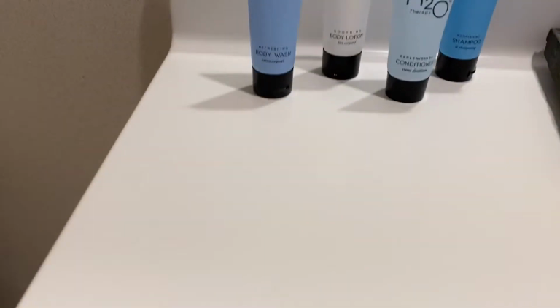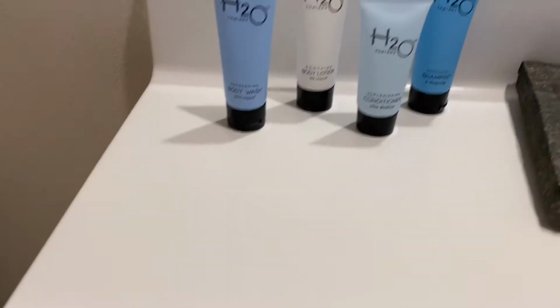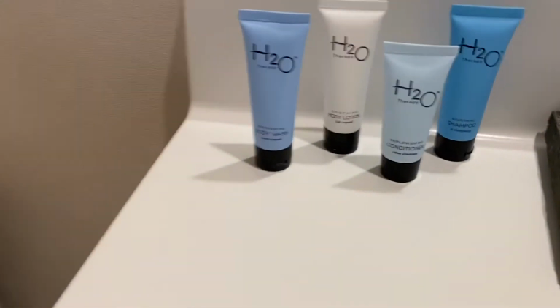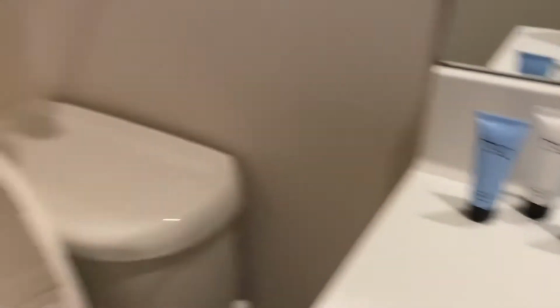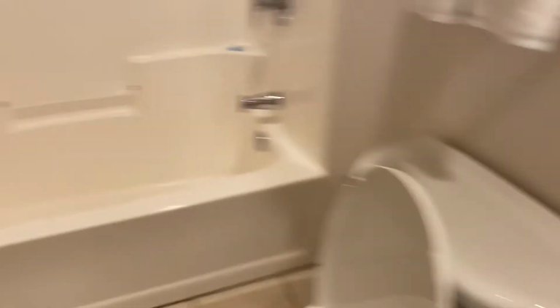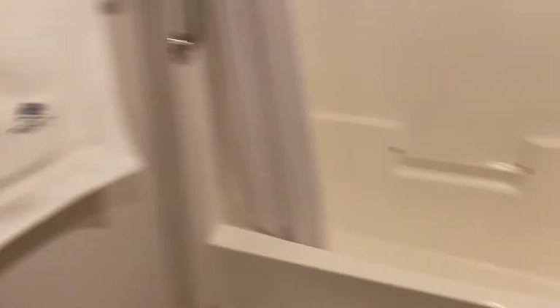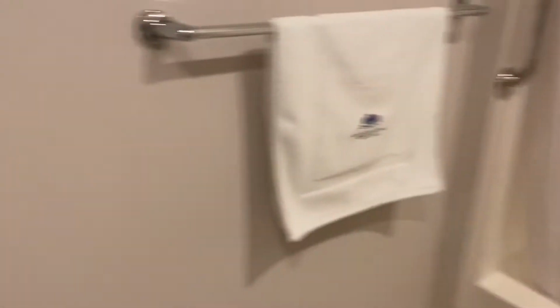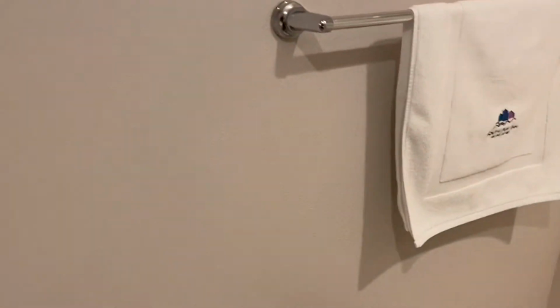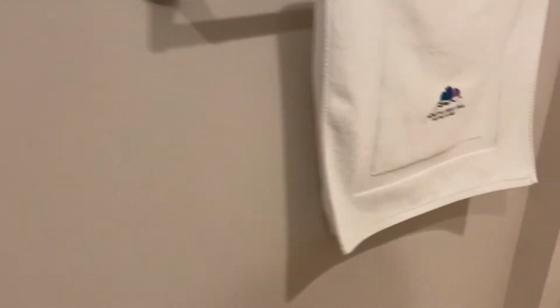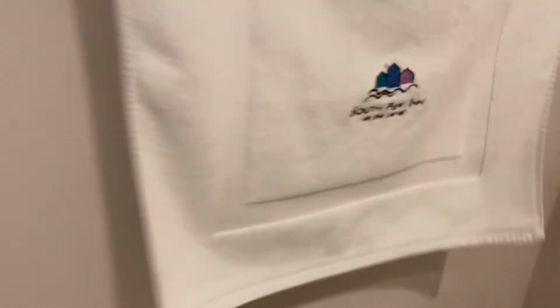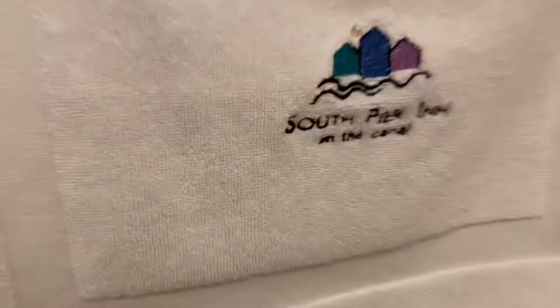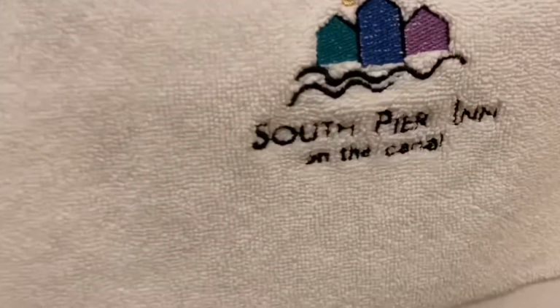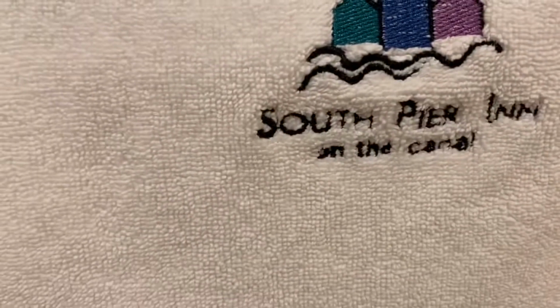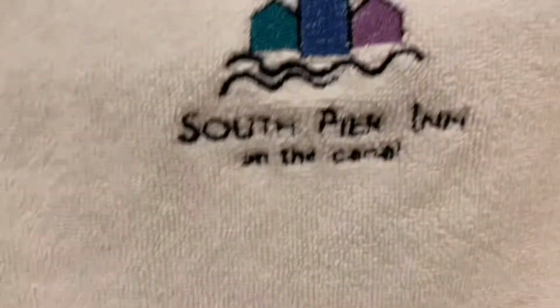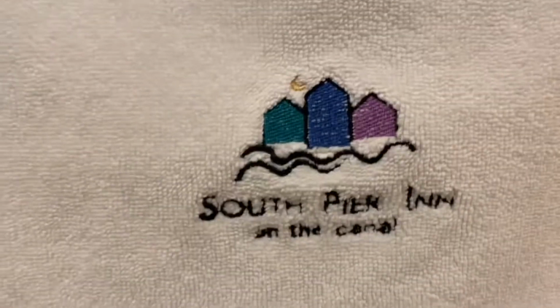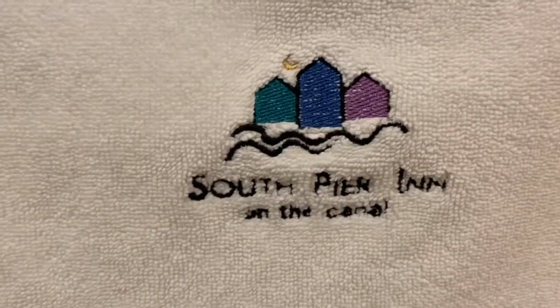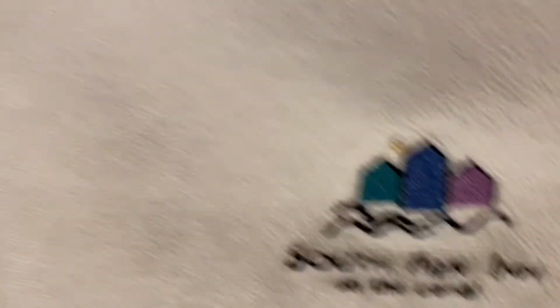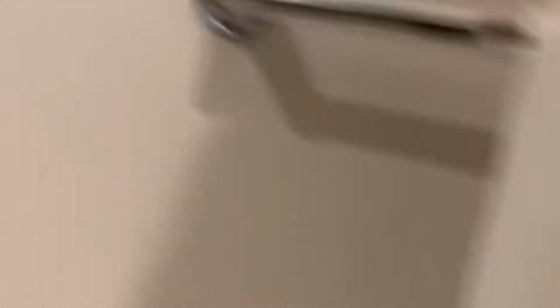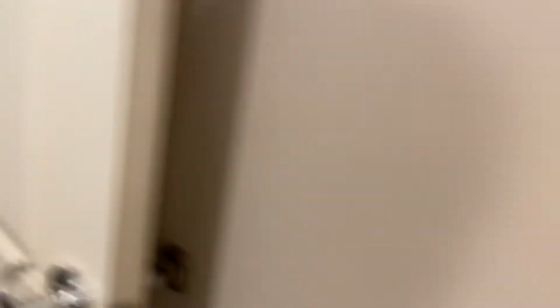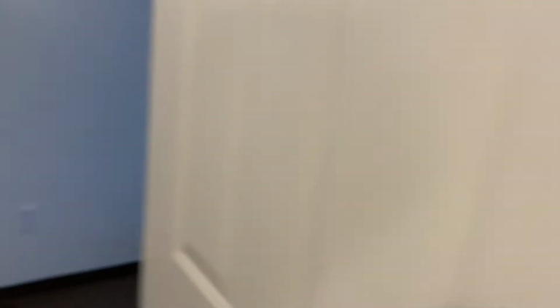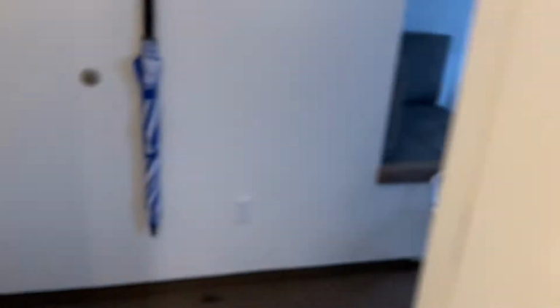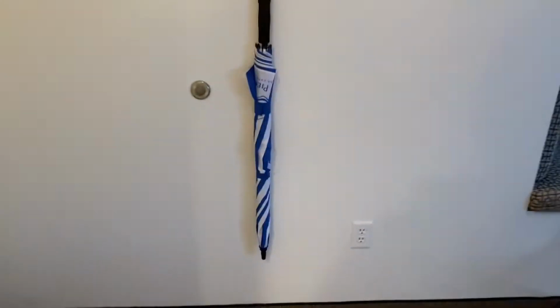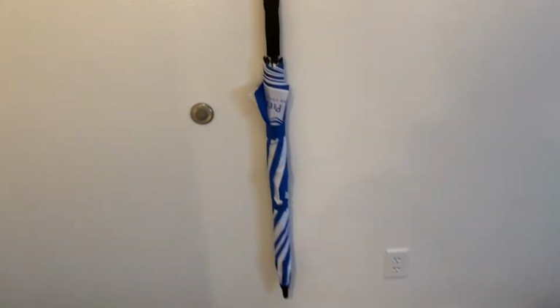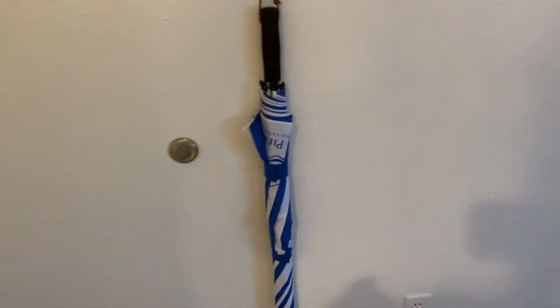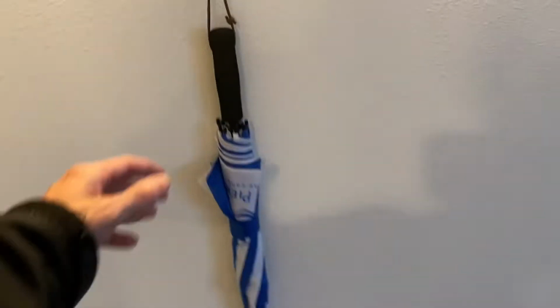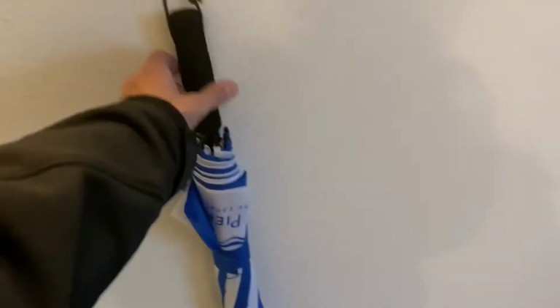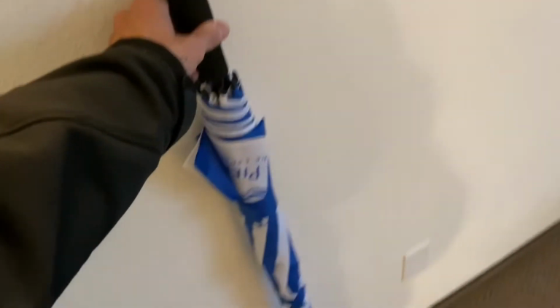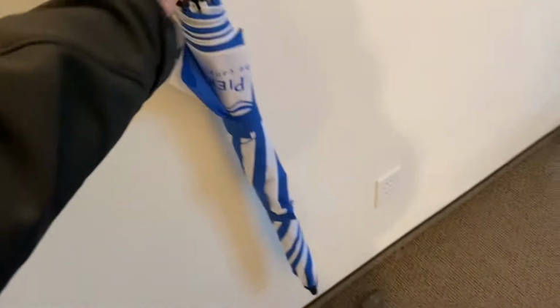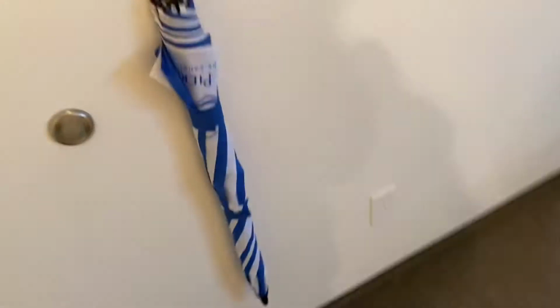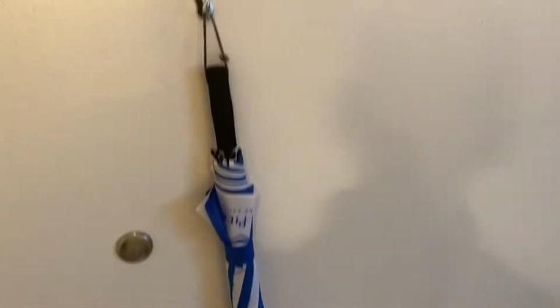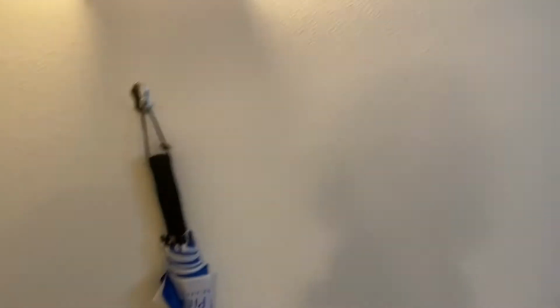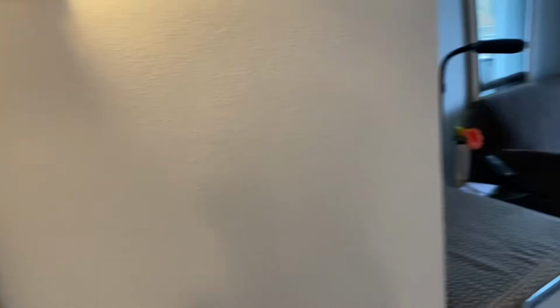H2O therapy — okay. Monogrammed towels, South Pier Inn. Hey, look at this — I might need this. It is raining today. Wow, that's nice.